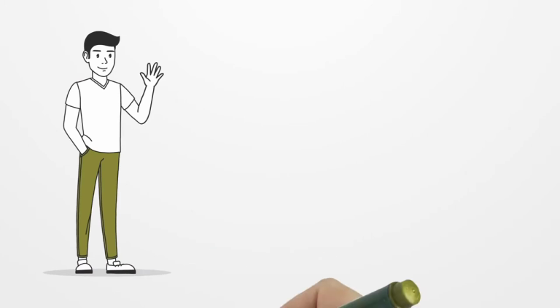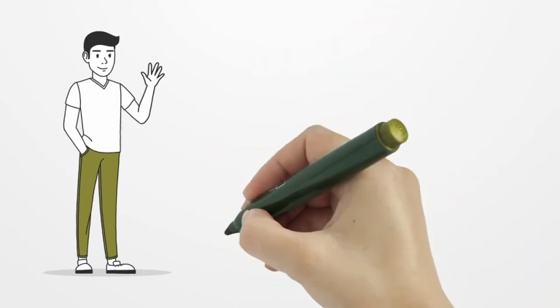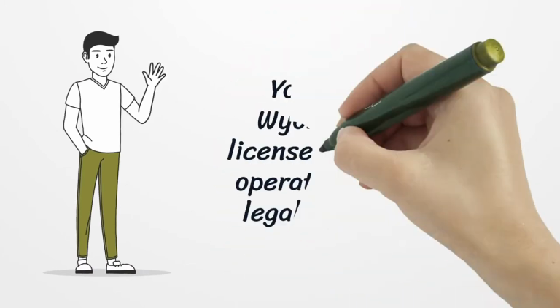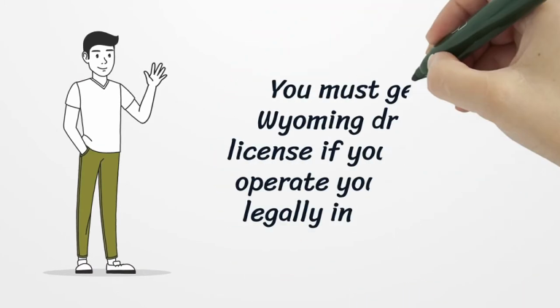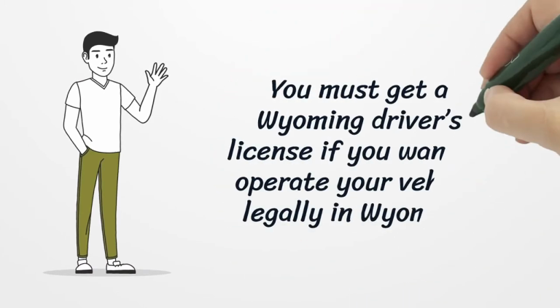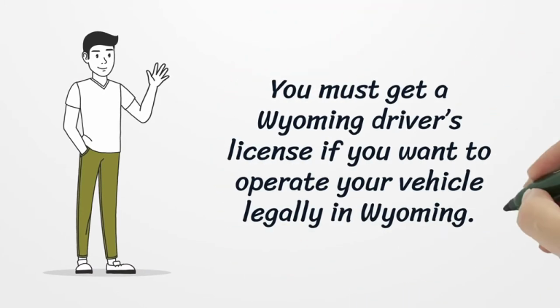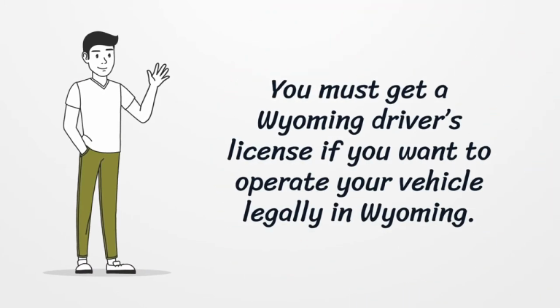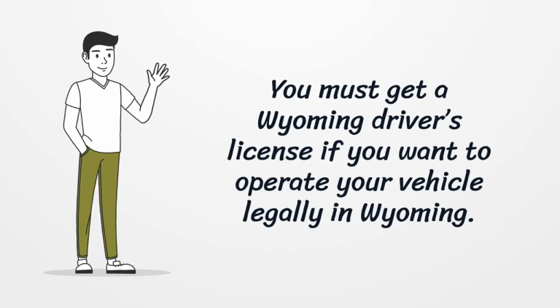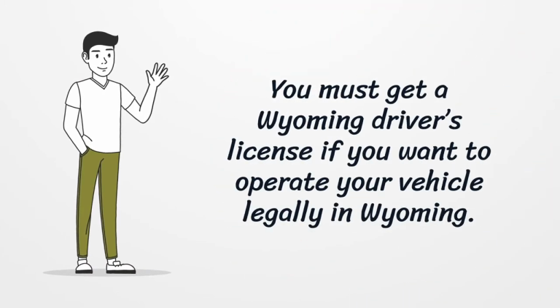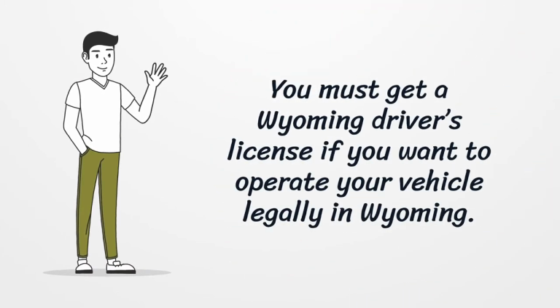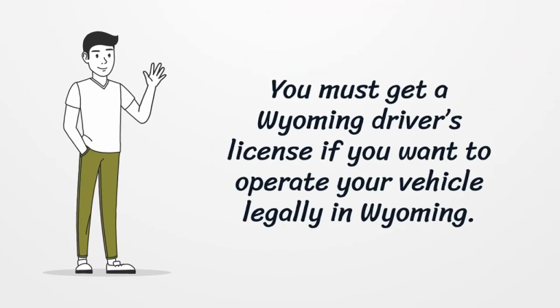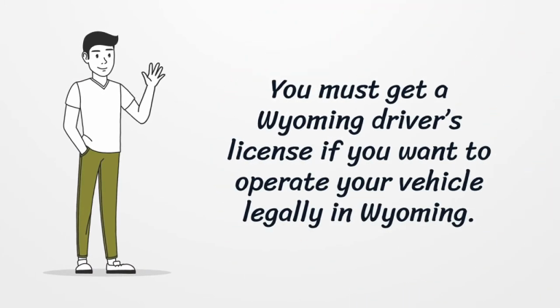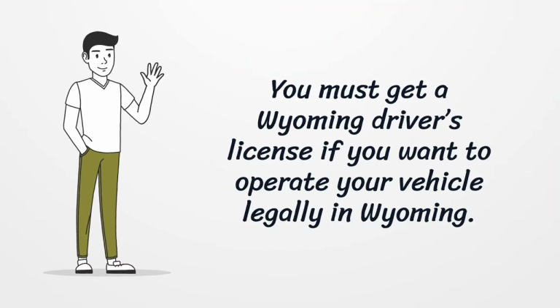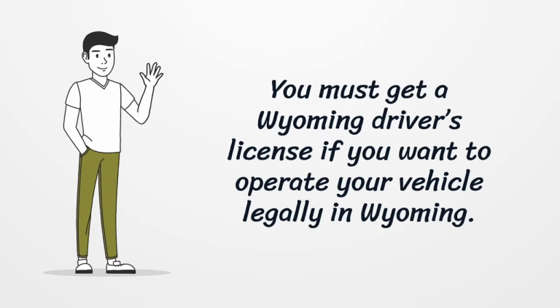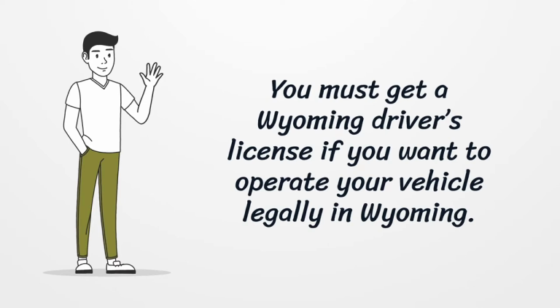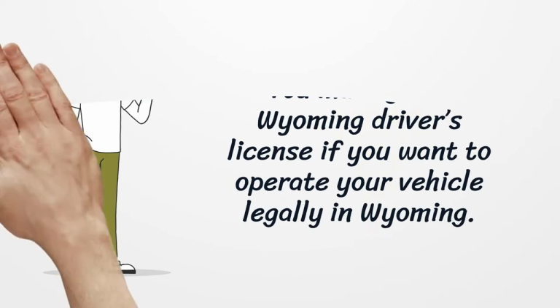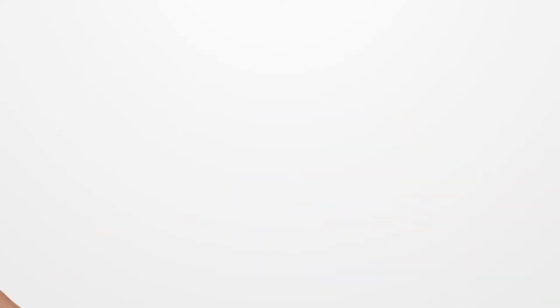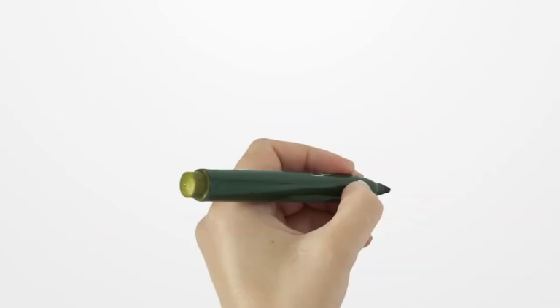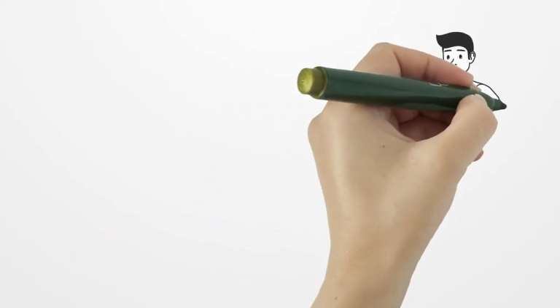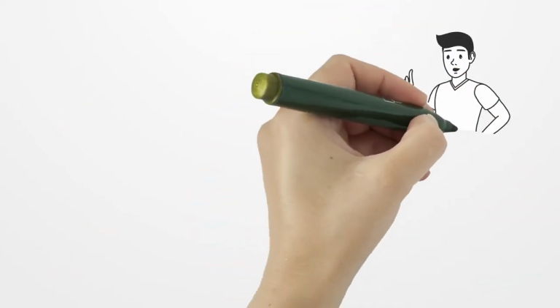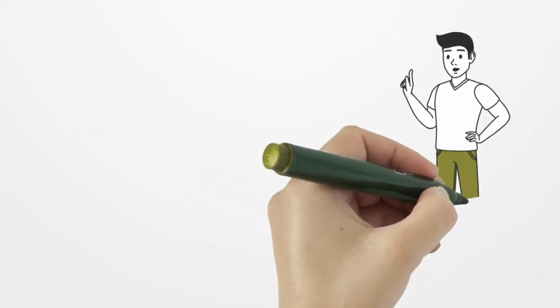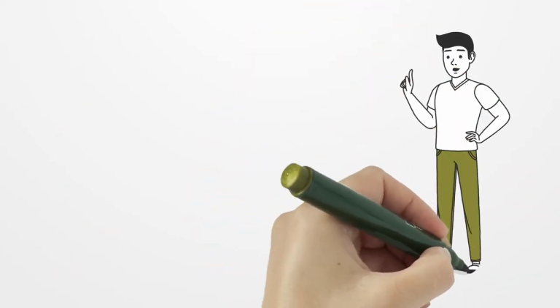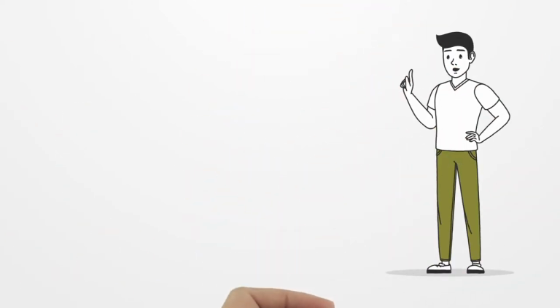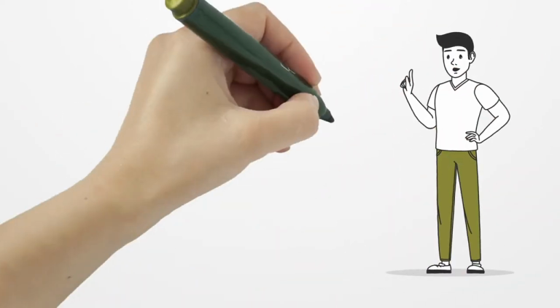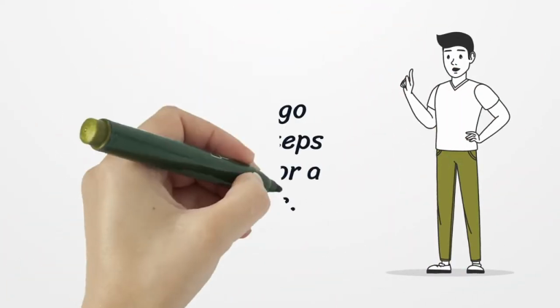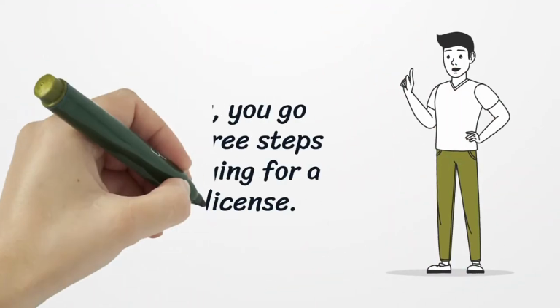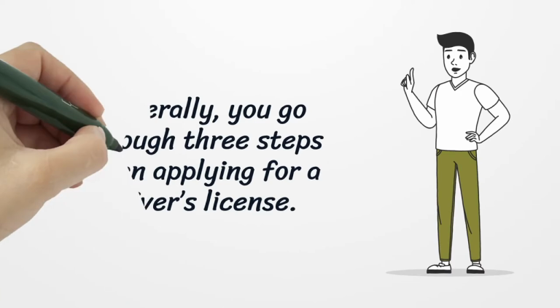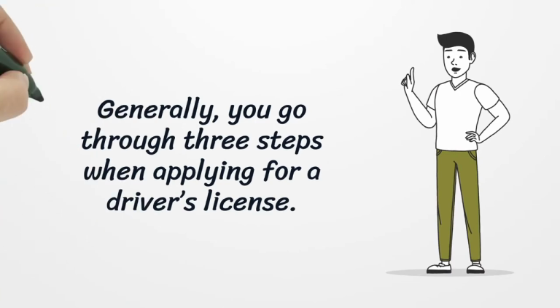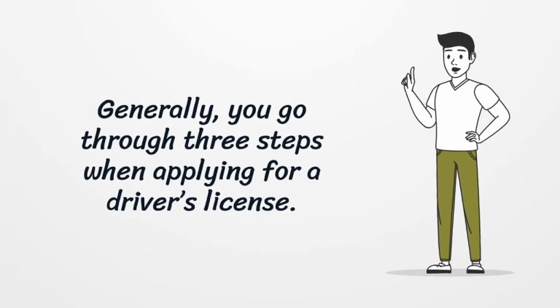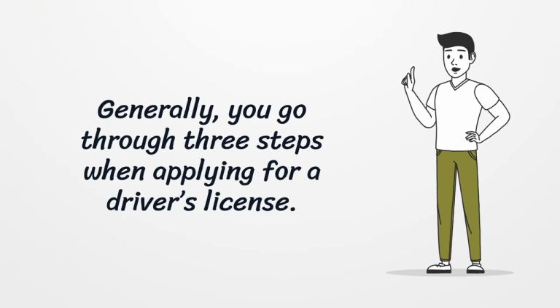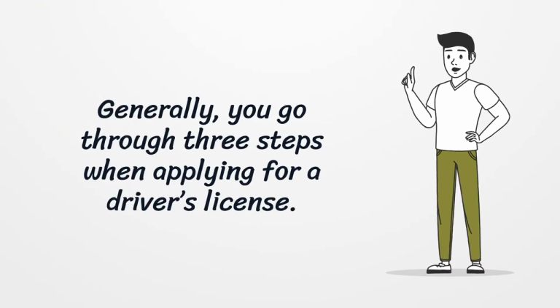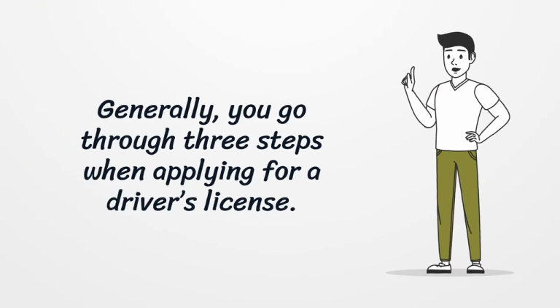You must get a Wyoming driver's license if you want to operate your vehicle legally in Wyoming. Generally, you go through three steps when applying for a driver's license.